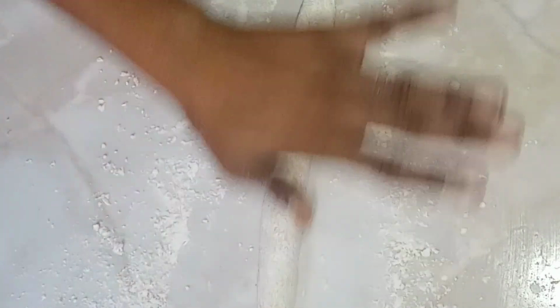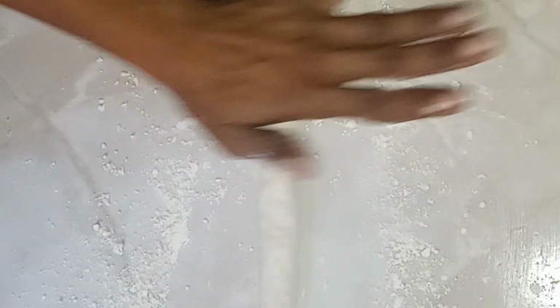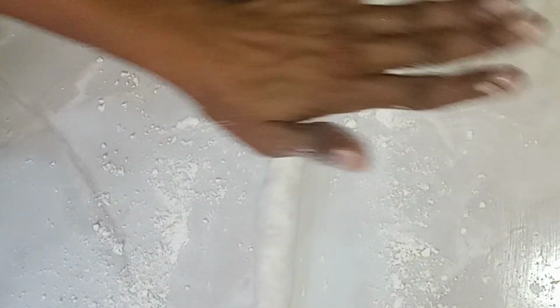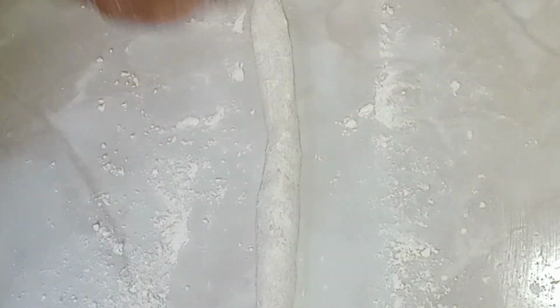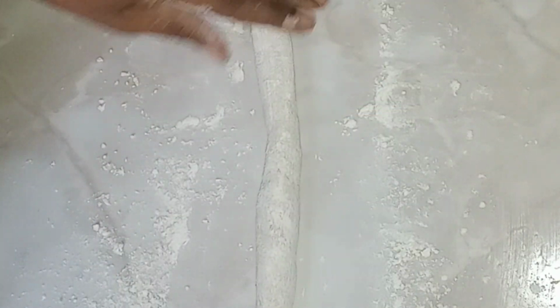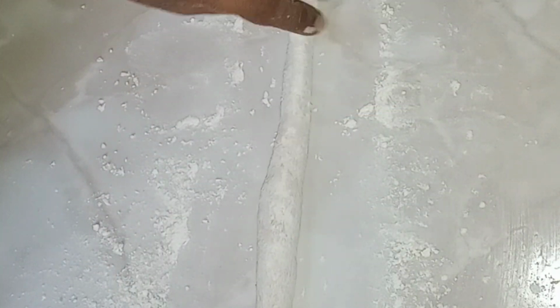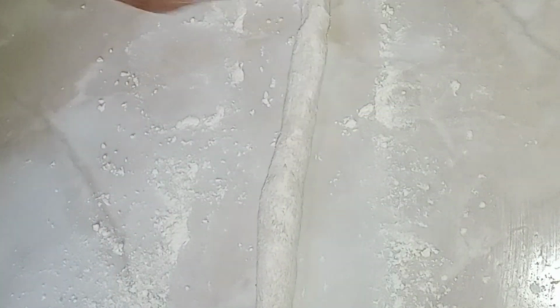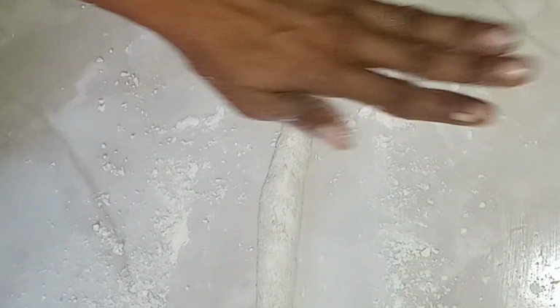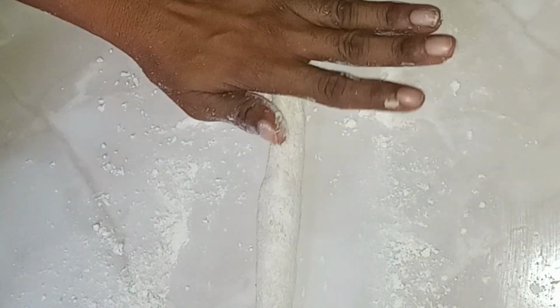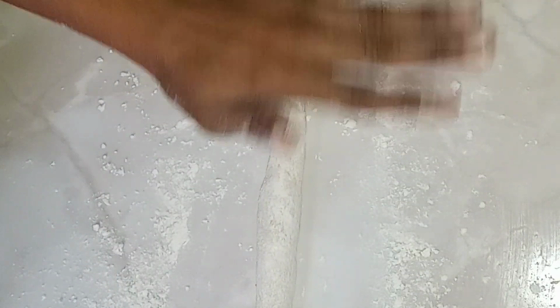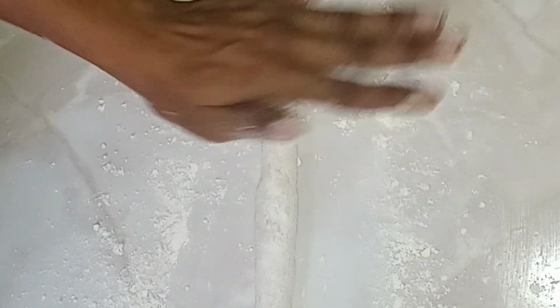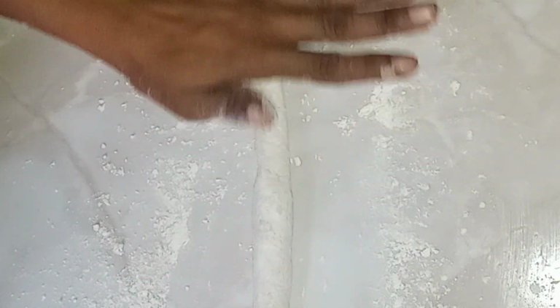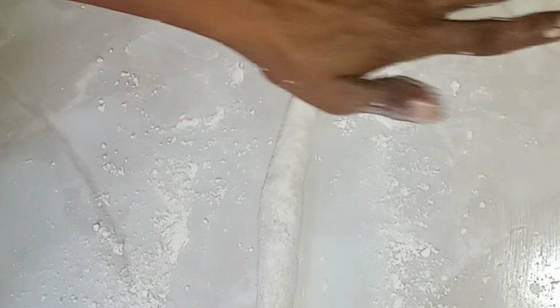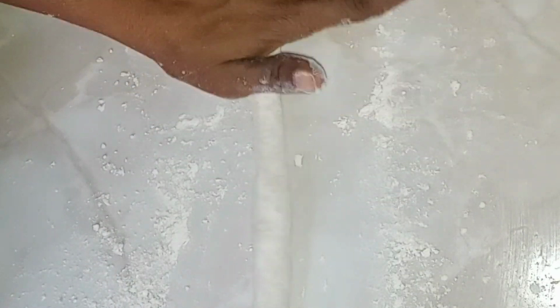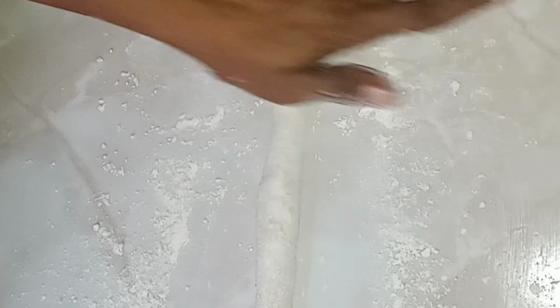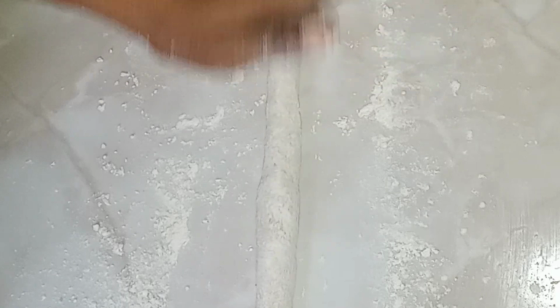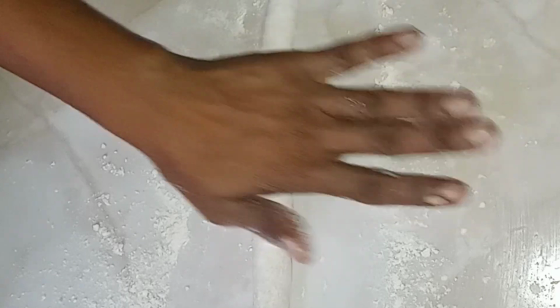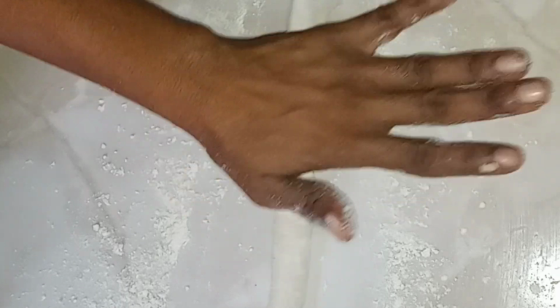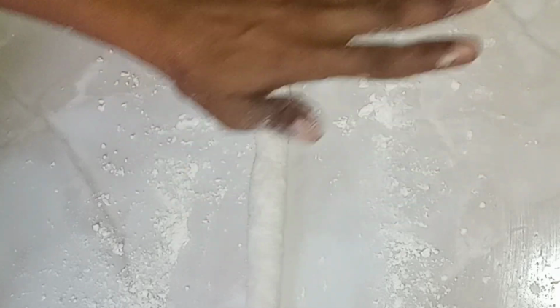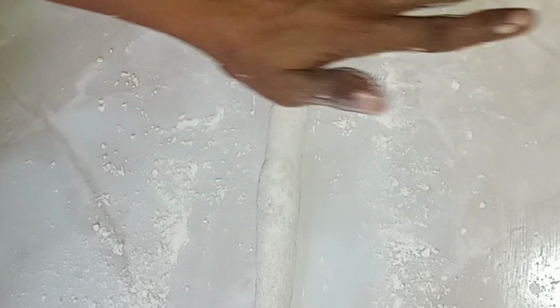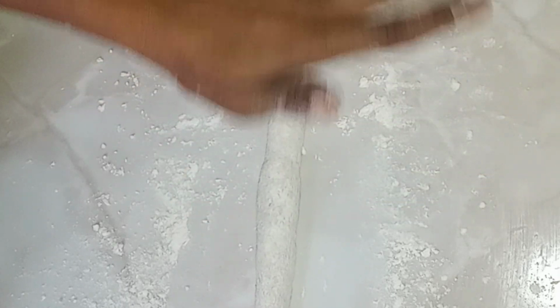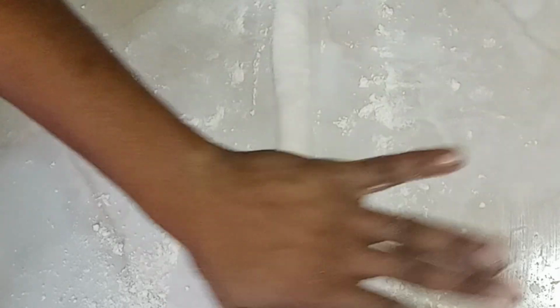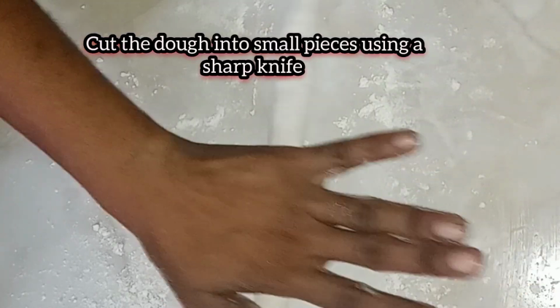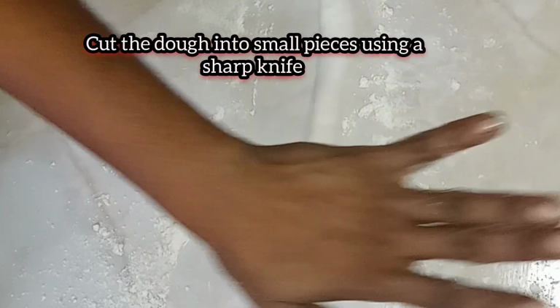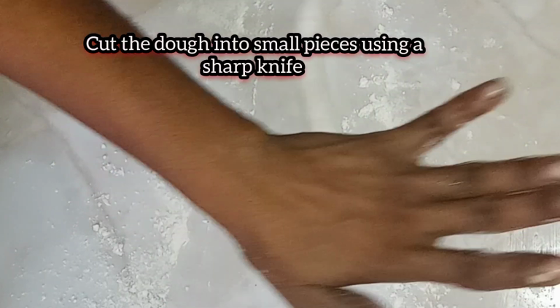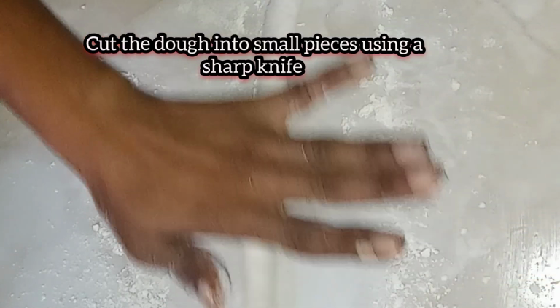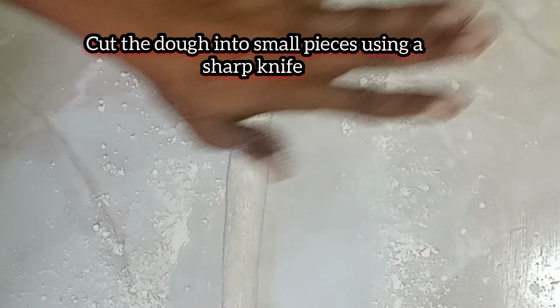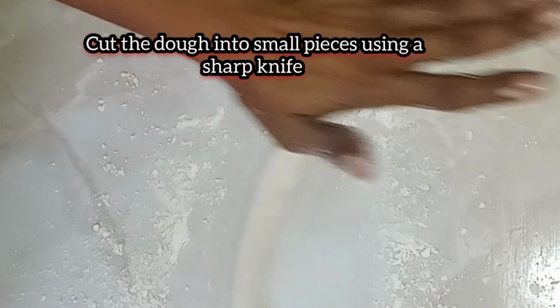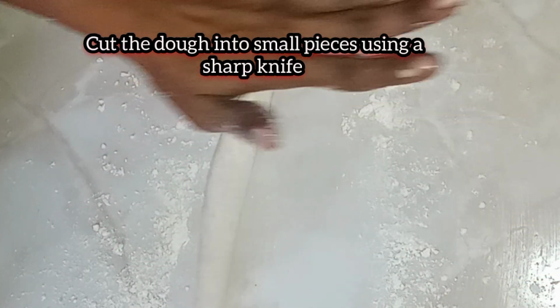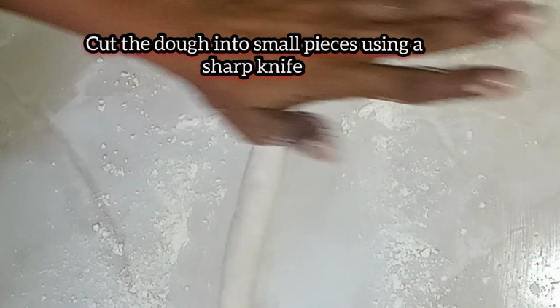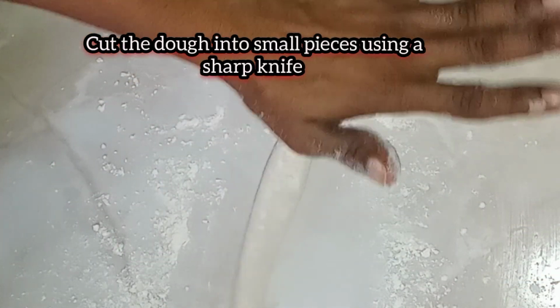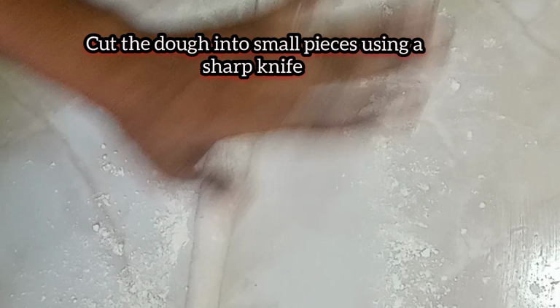After rolling out the dough, we're gonna go ahead and use a sharp knife to cut the dough into small pieces.